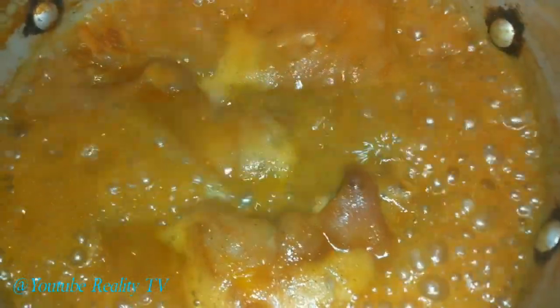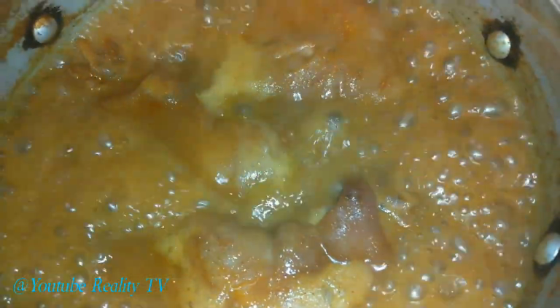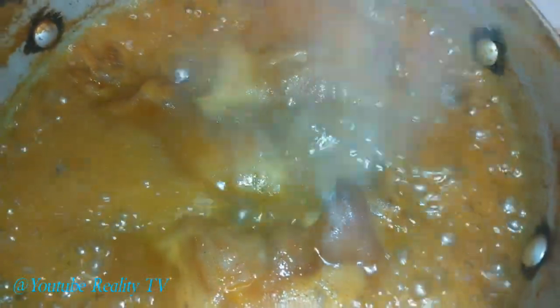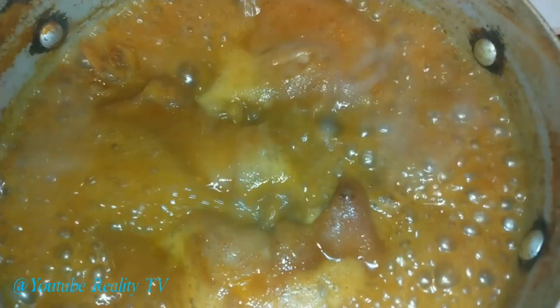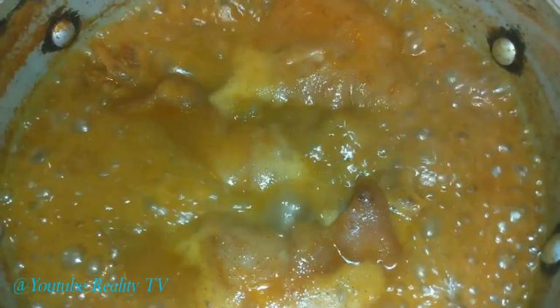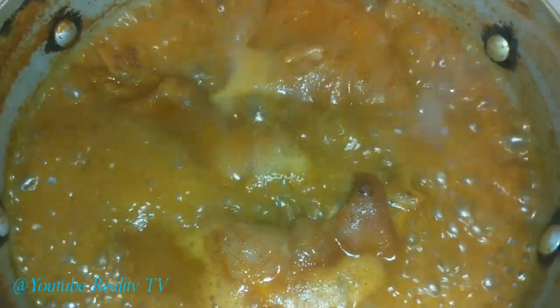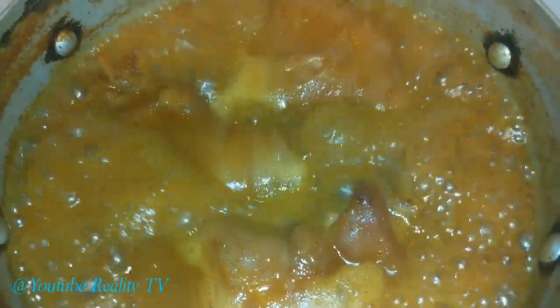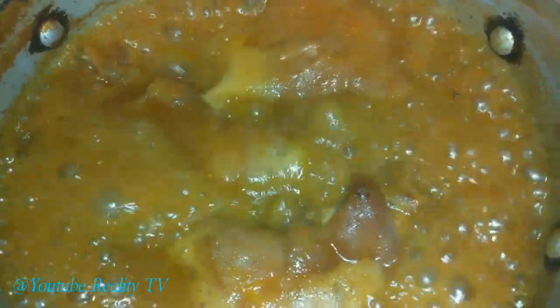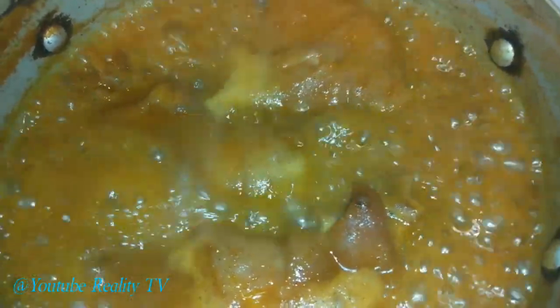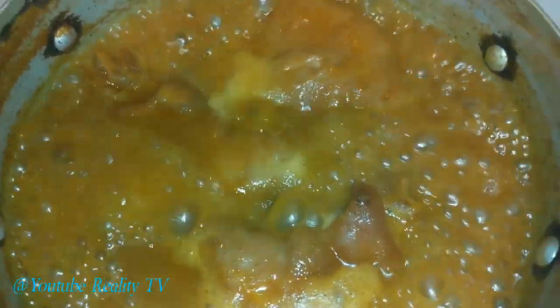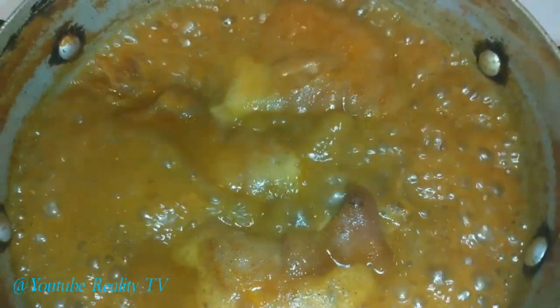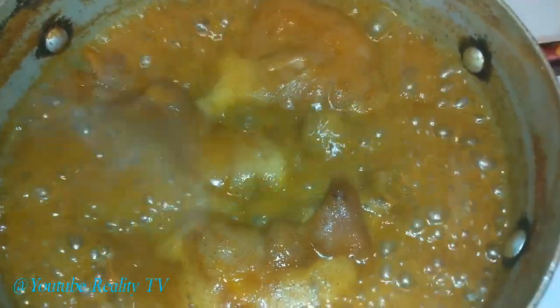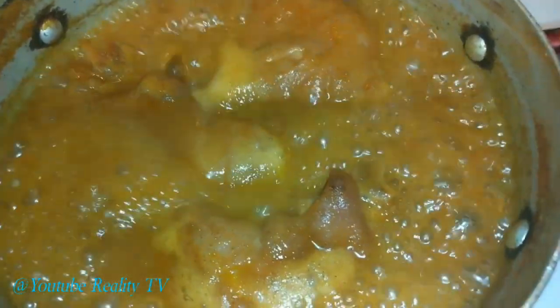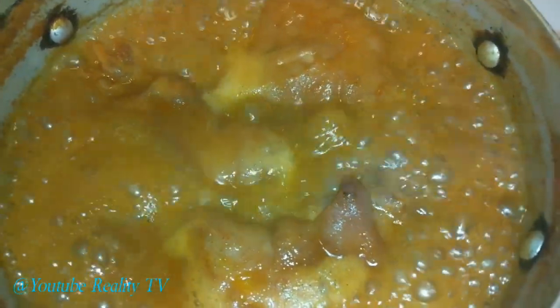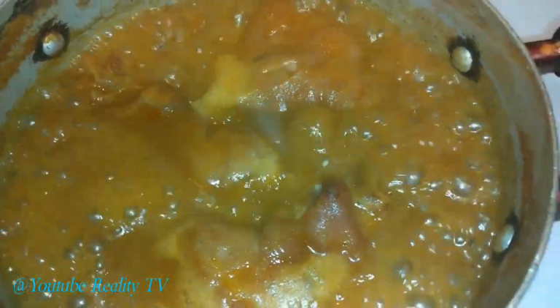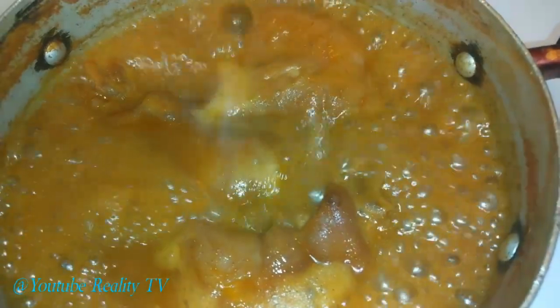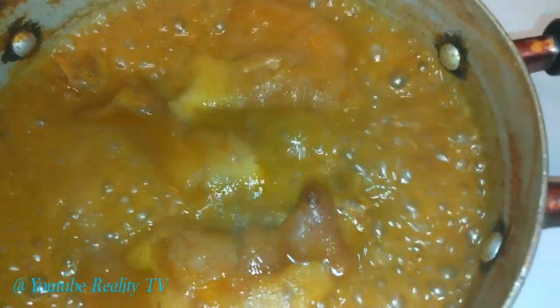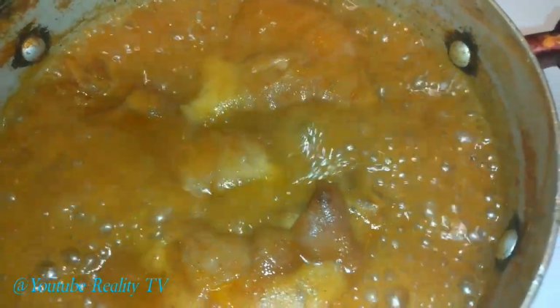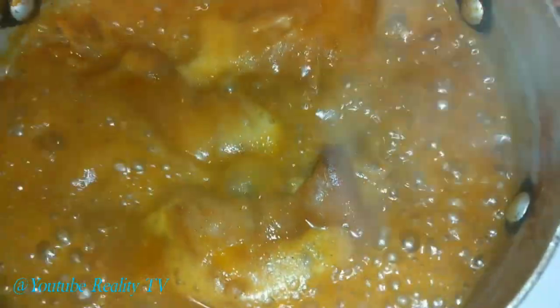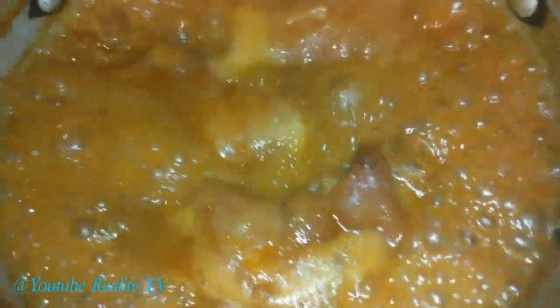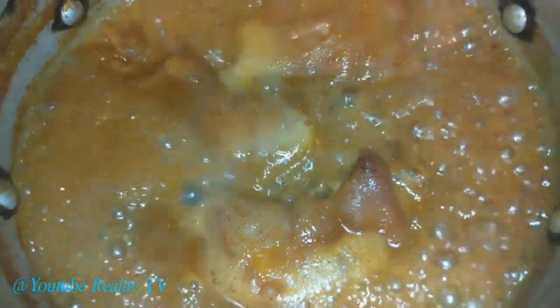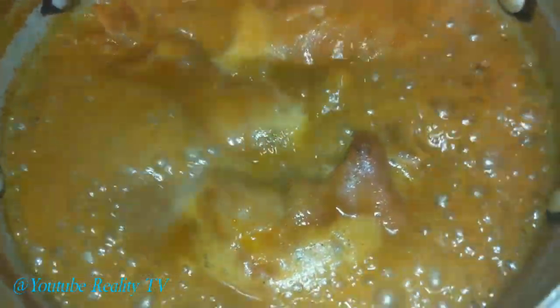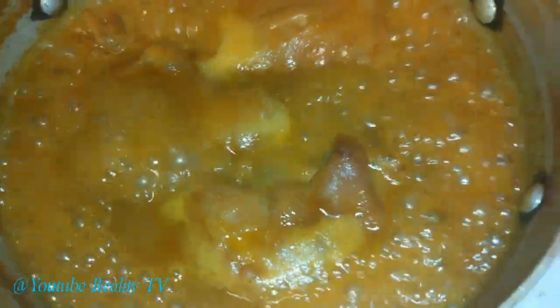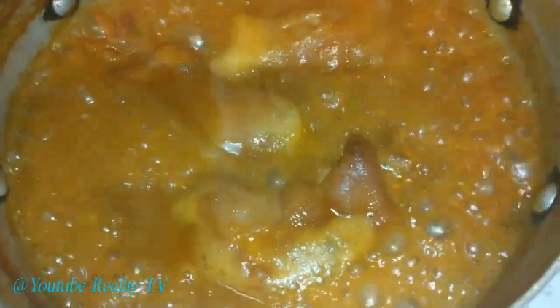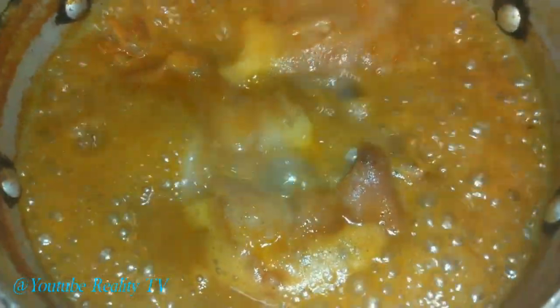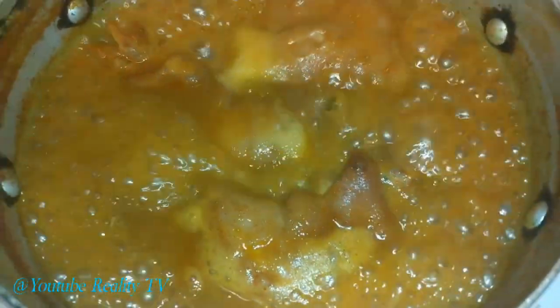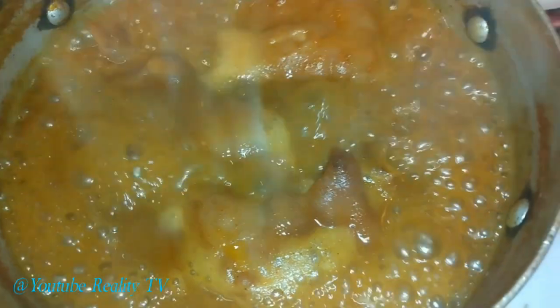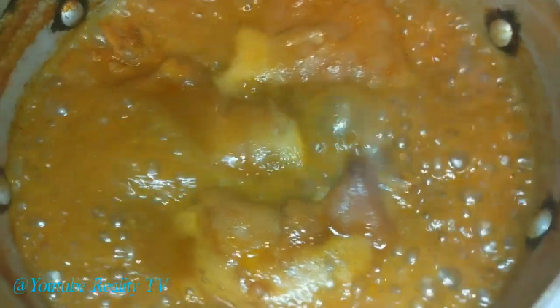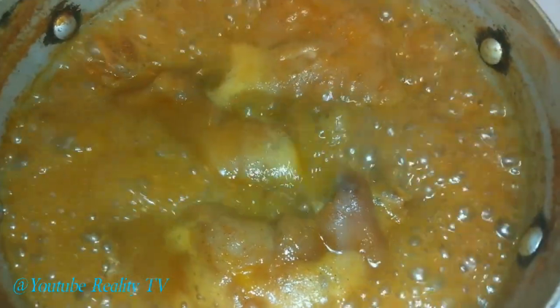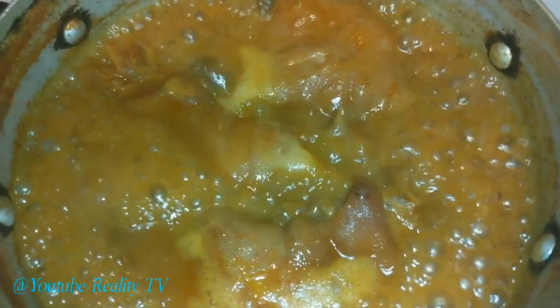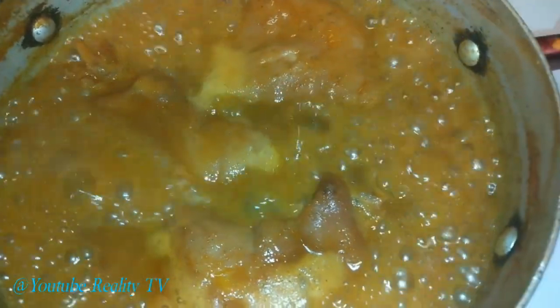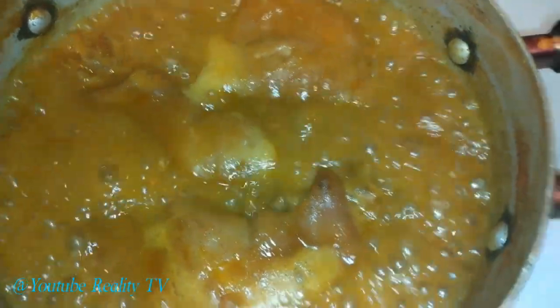So once you get all of that in your pot, you let this boil for two and a half, three hours, because you want your pig feet to be real tender. Then I'll come back and show you how to whip it up with the condiments.